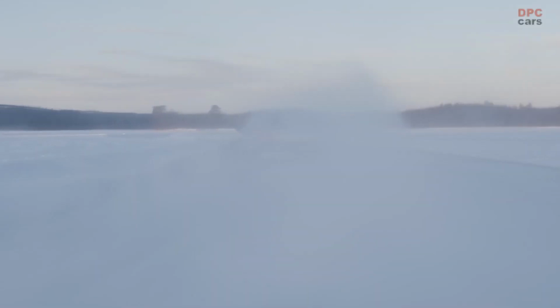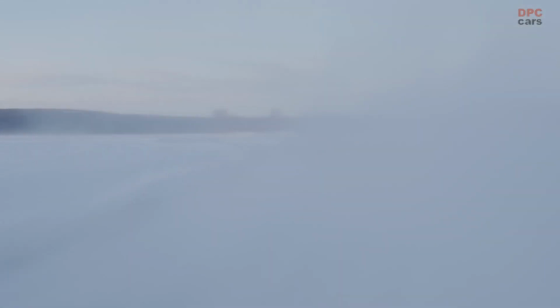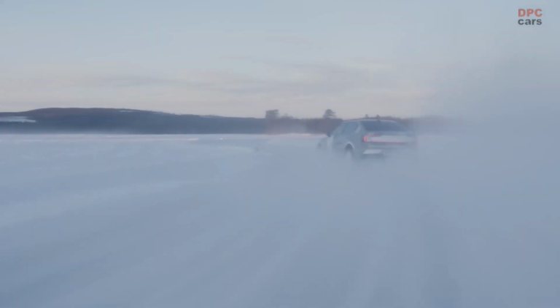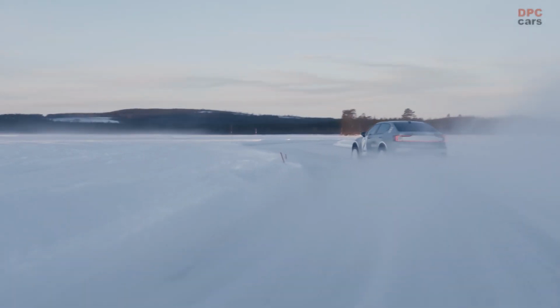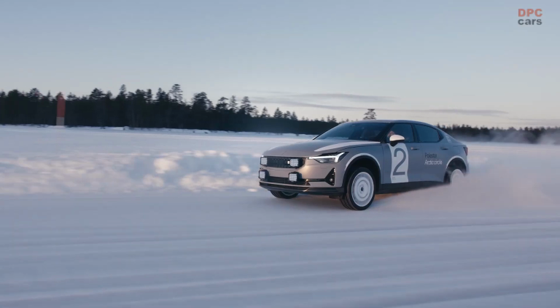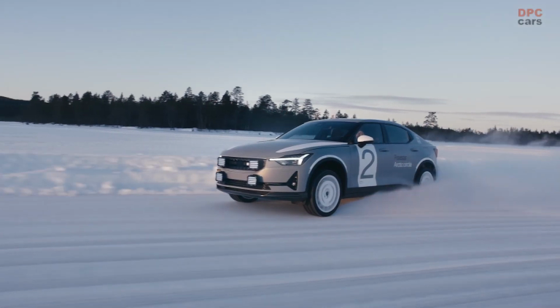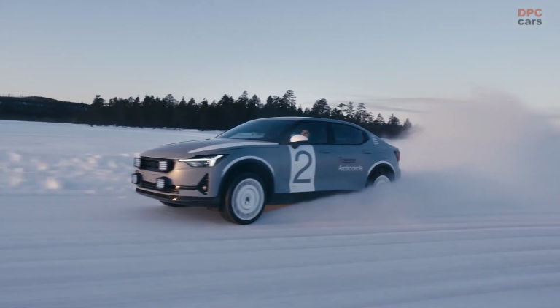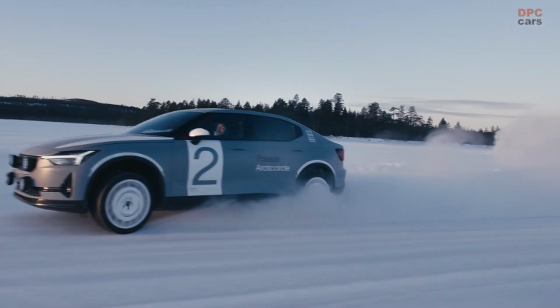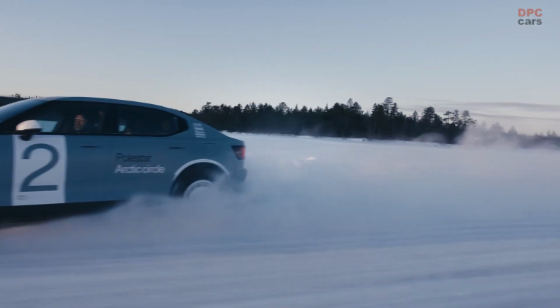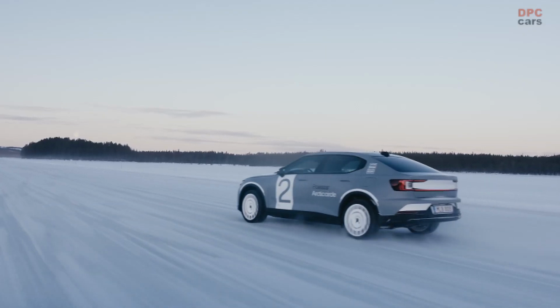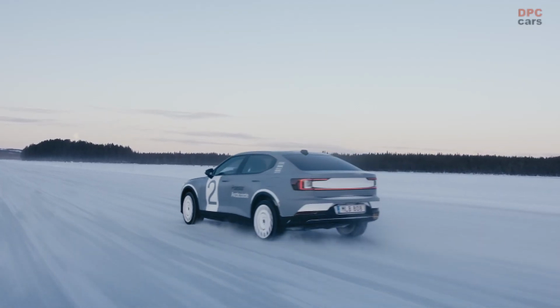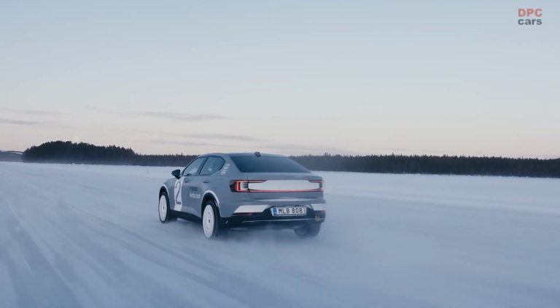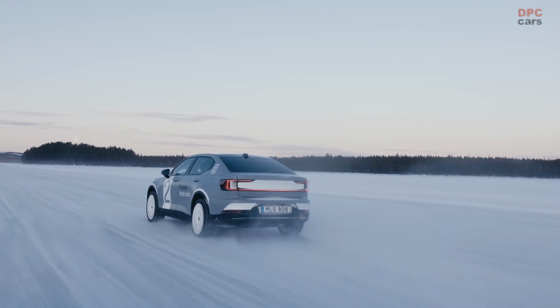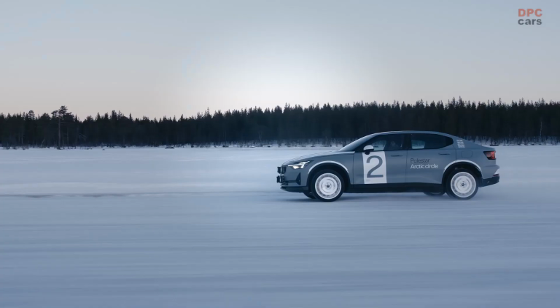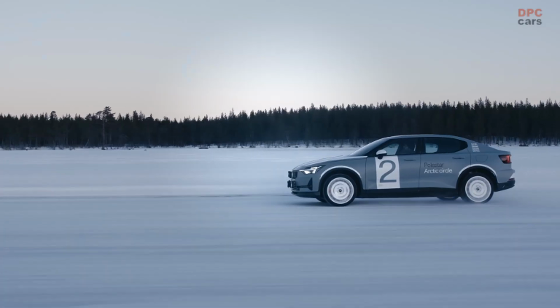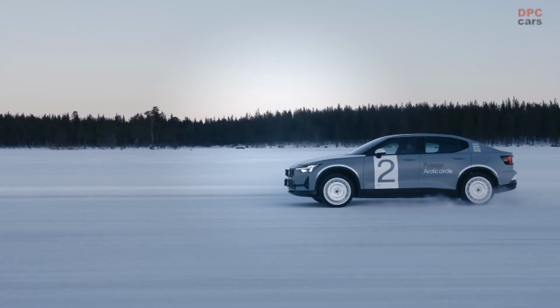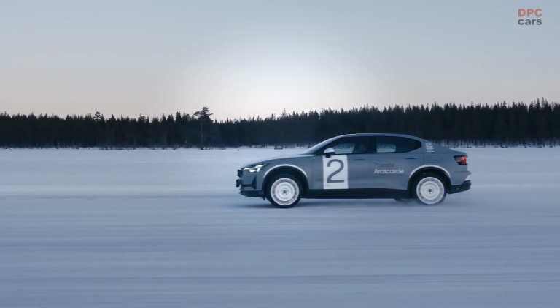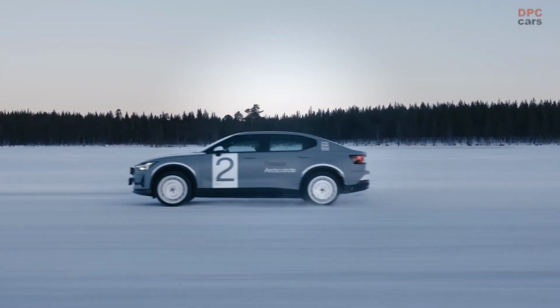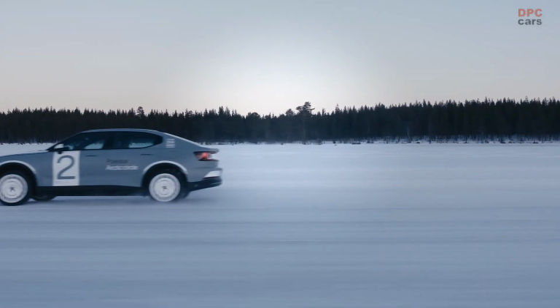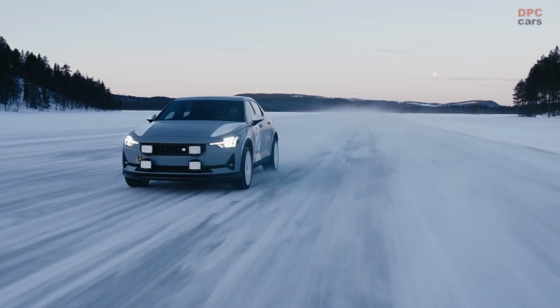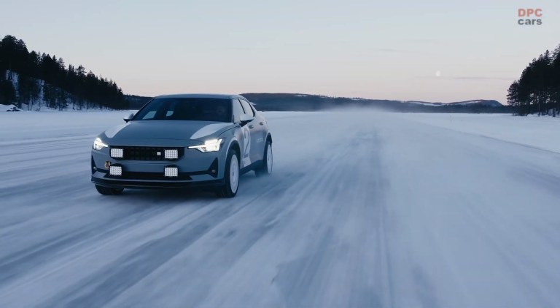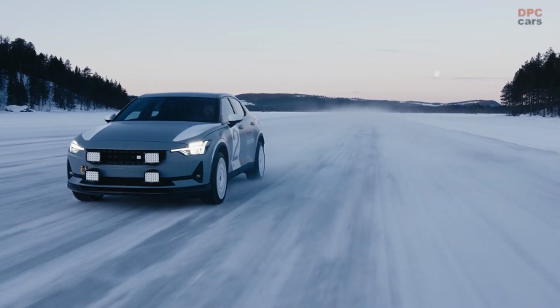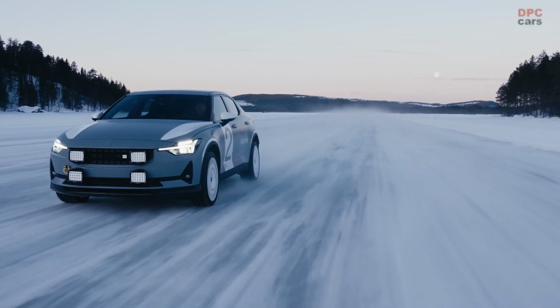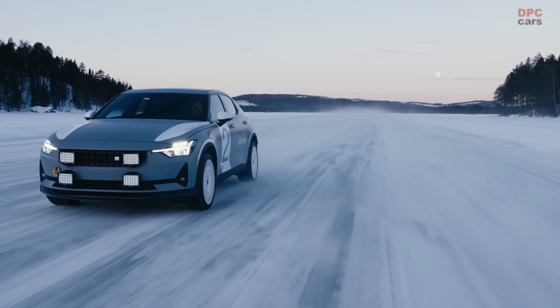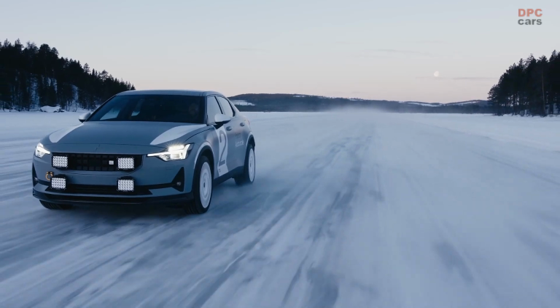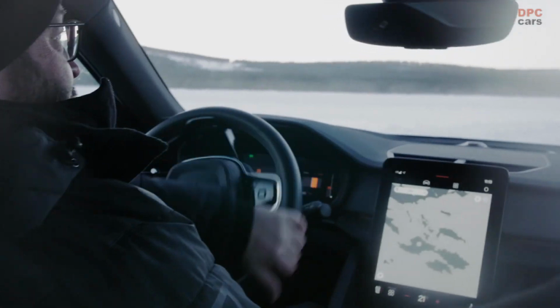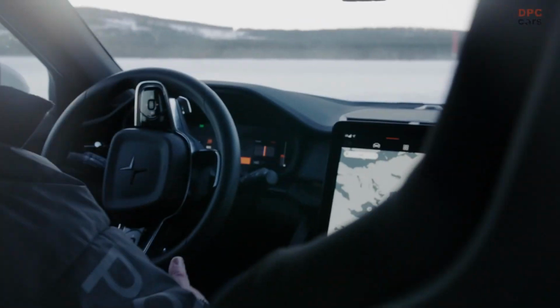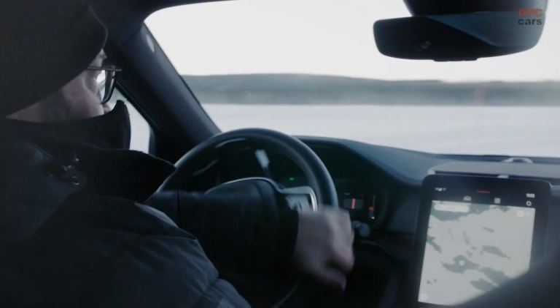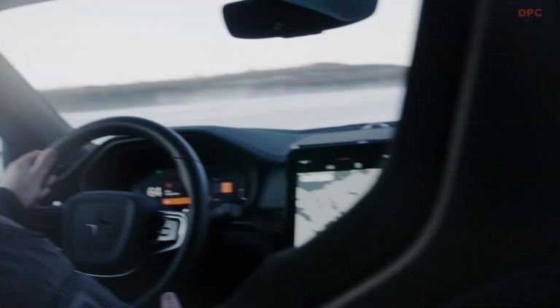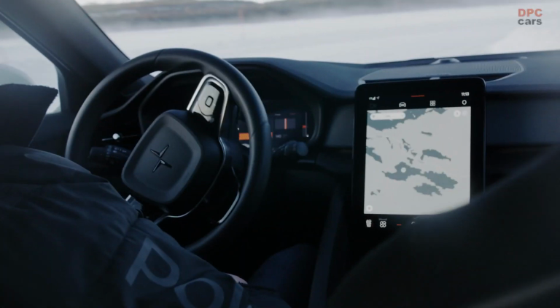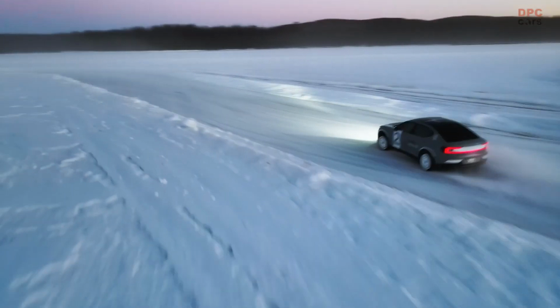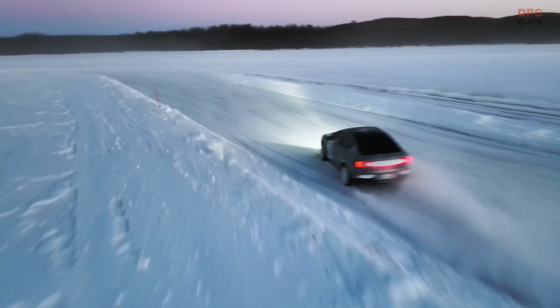Executed within the Arctic Circle at over 66 degrees north, Polestar's intense winter testing program runs for 15 weeks from December to March every year, and sees teams of engineers pushing prototypes and themselves to the limit.